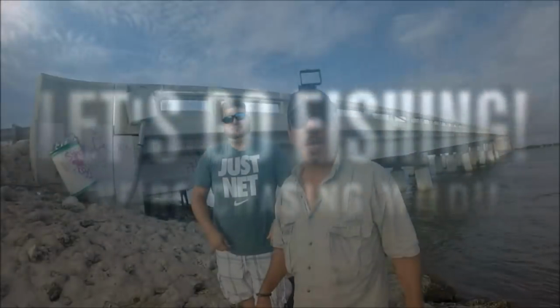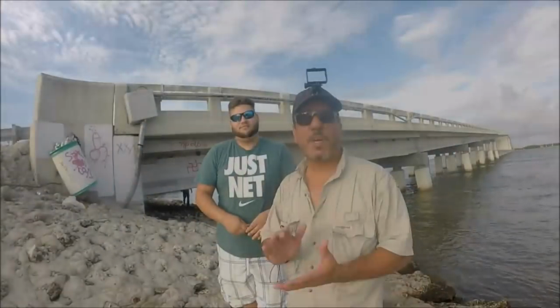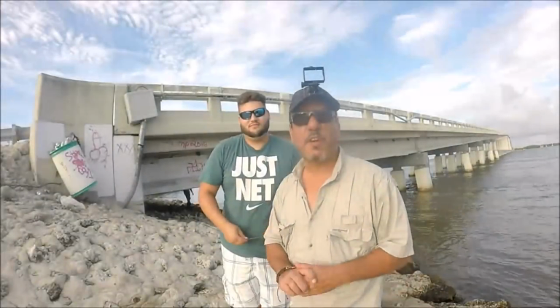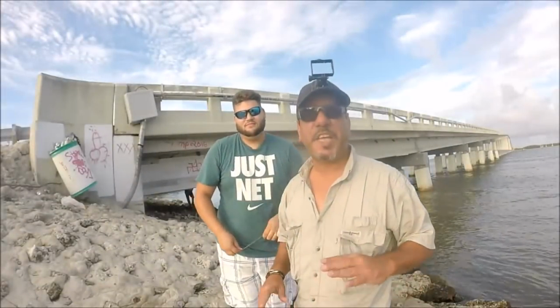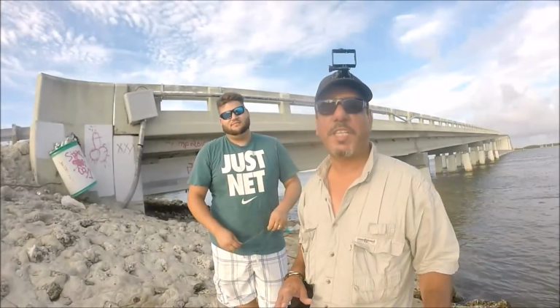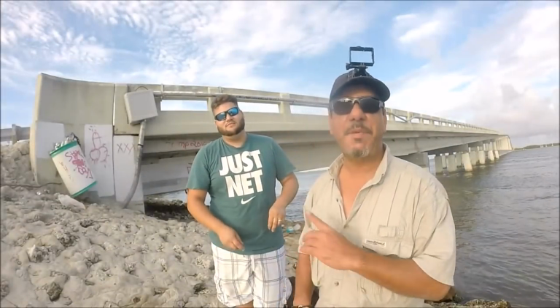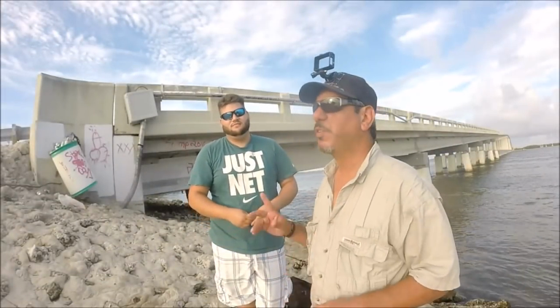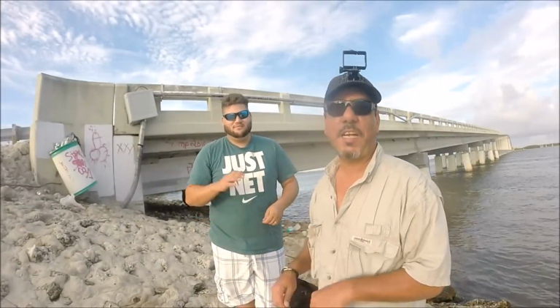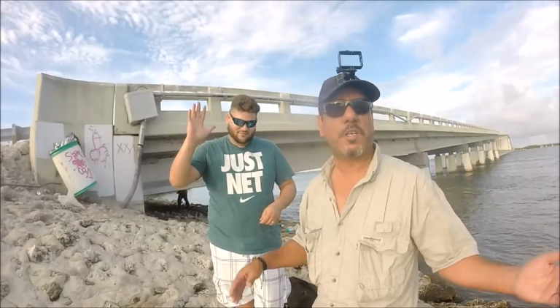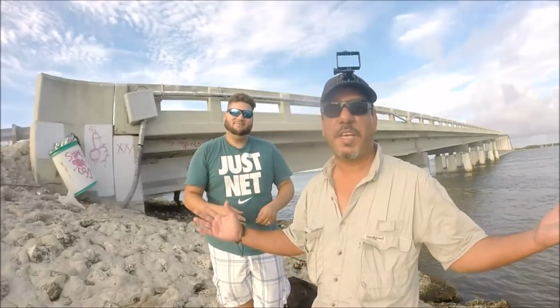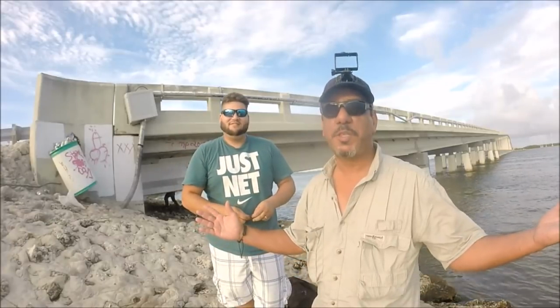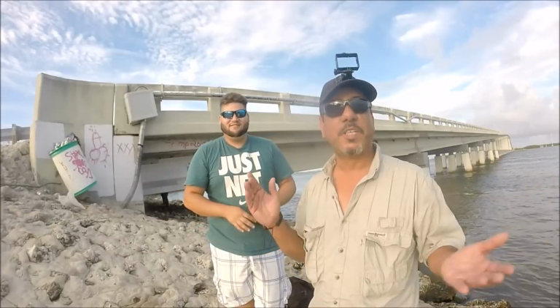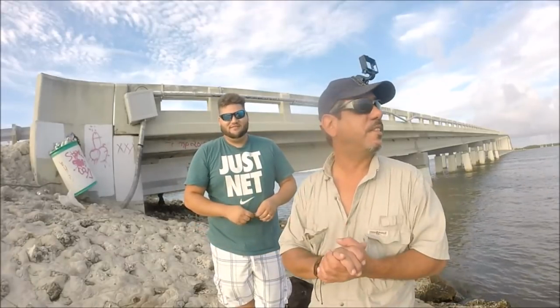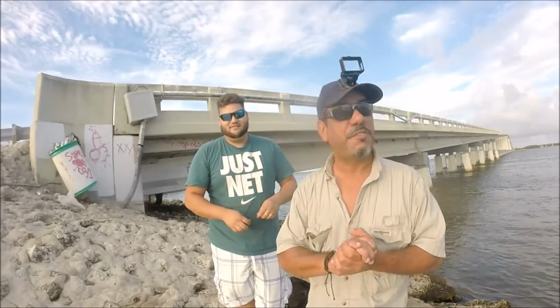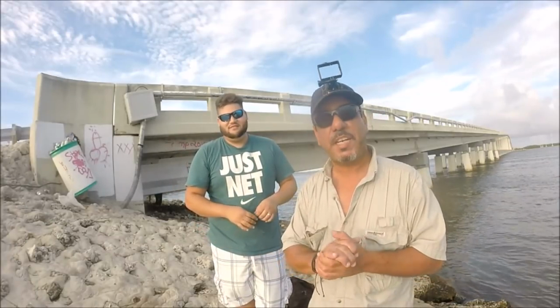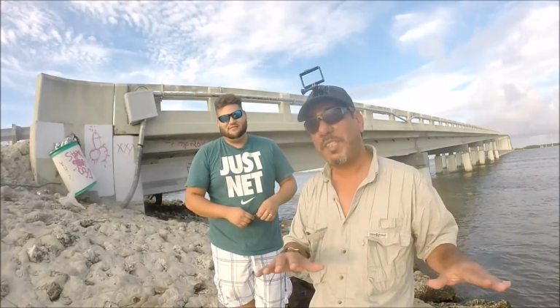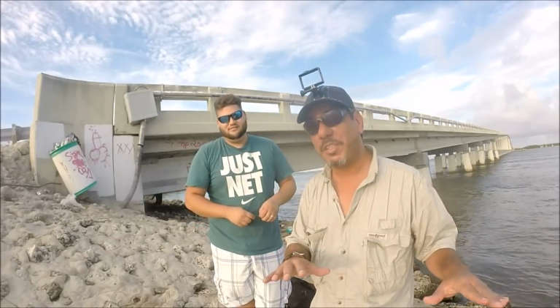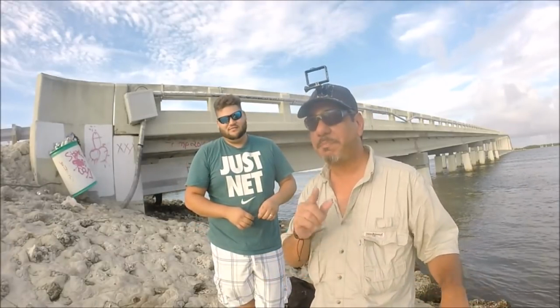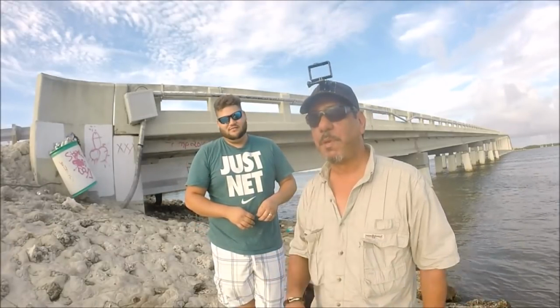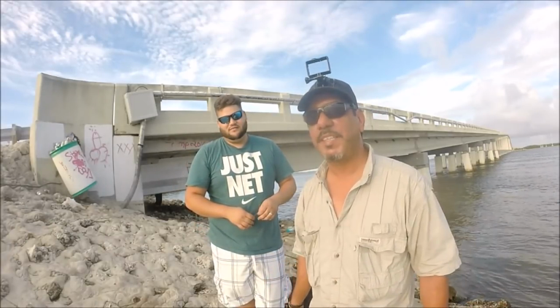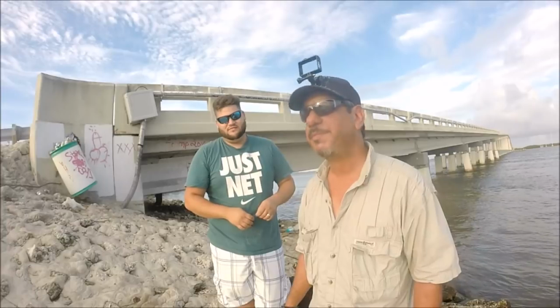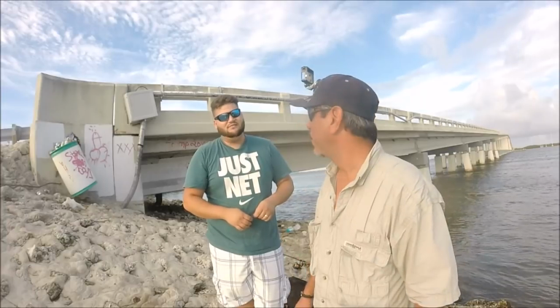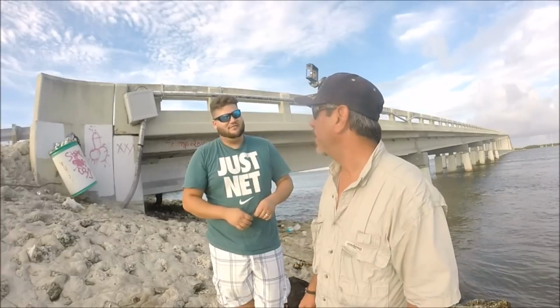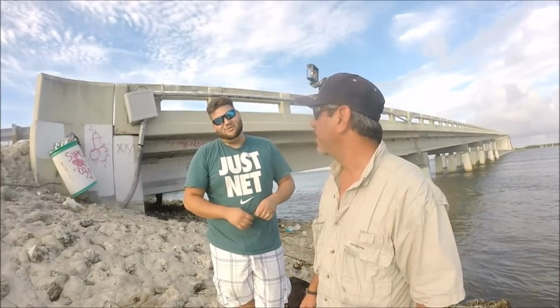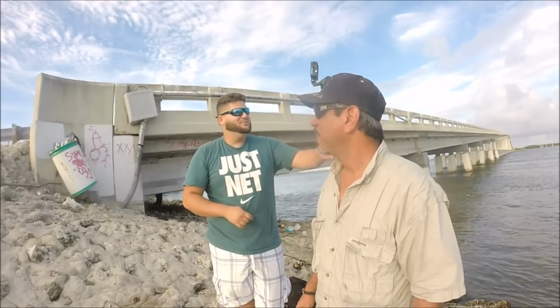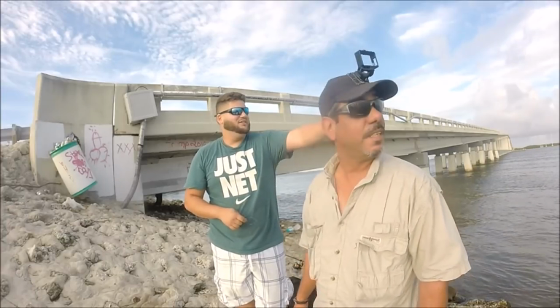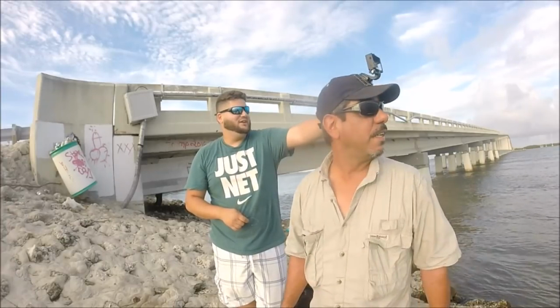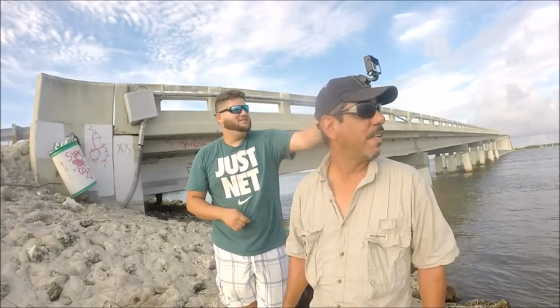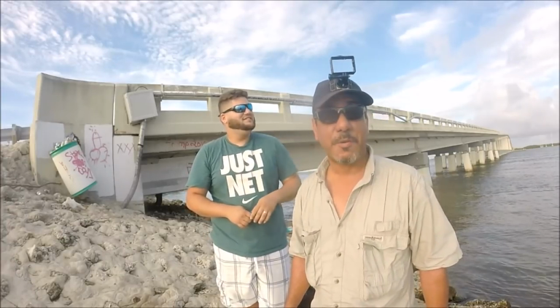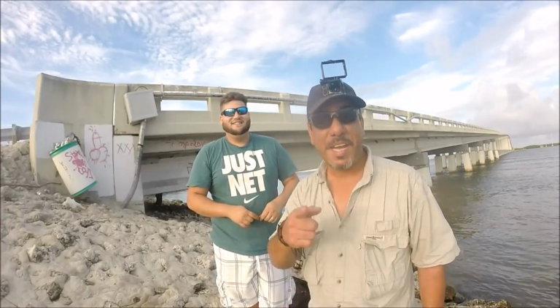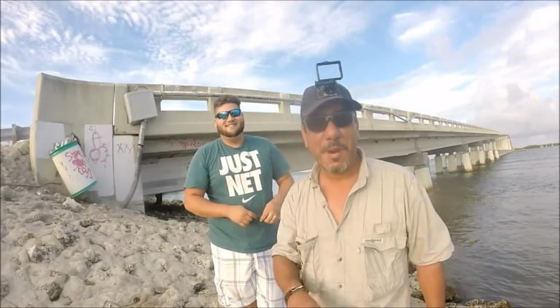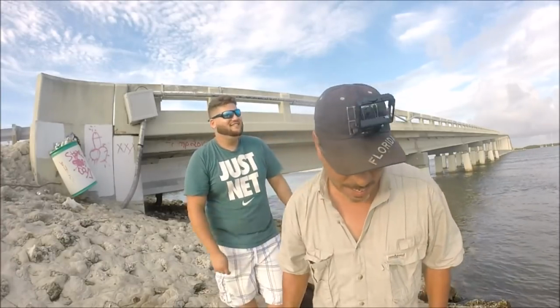Hey everybody, welcome to Let's Go Fishing South Florida. Today I'm here with Yosiel and we're at Card Sound Road. We're gonna try to get some of these fish out of here. The water's not looking too good, but we're gonna get some. I think we'll get them. I think you got a bite — yeah, we already got a bite. Be right back, guys.